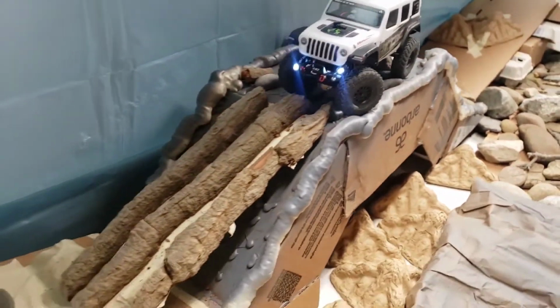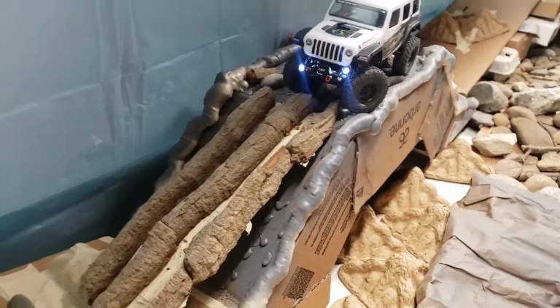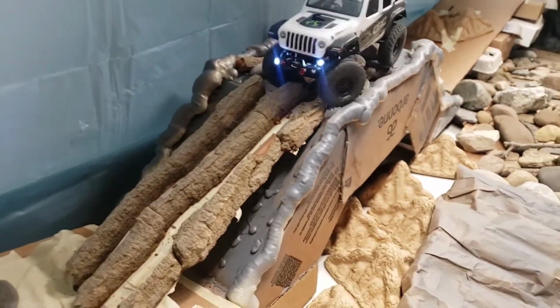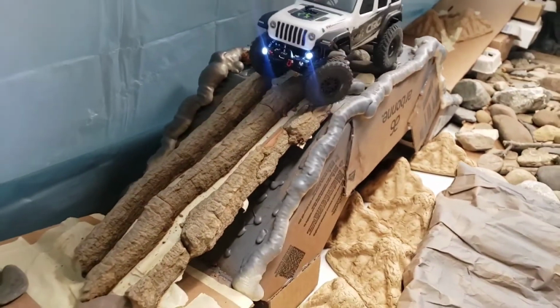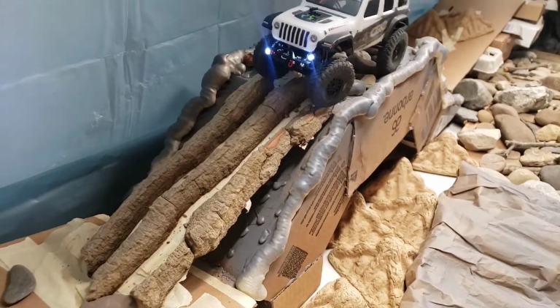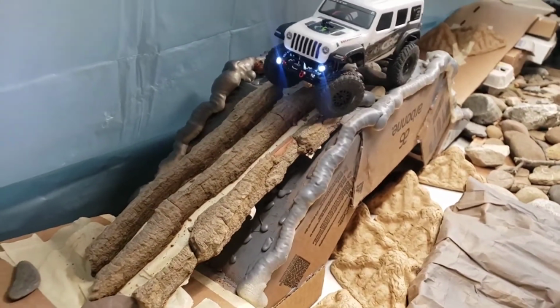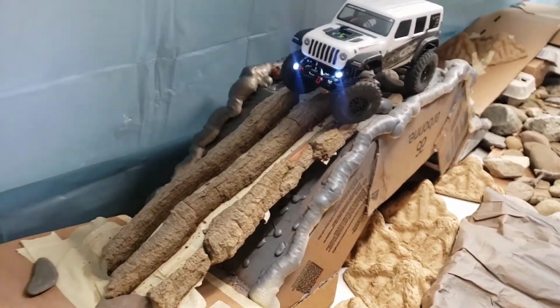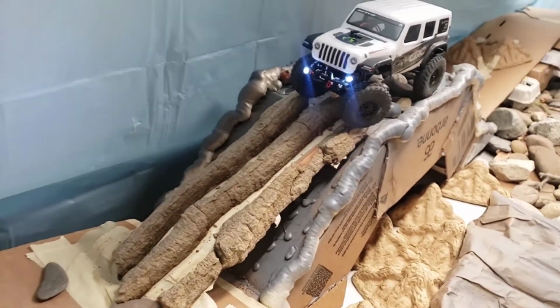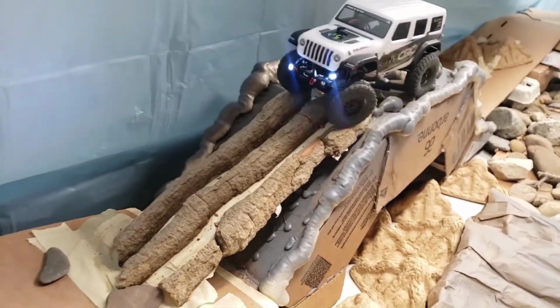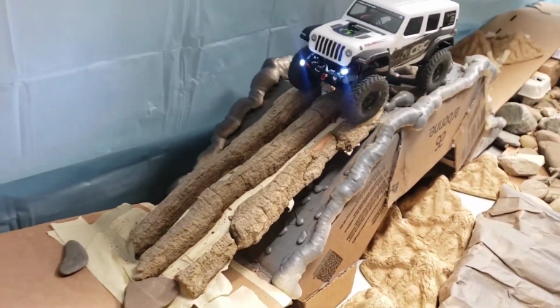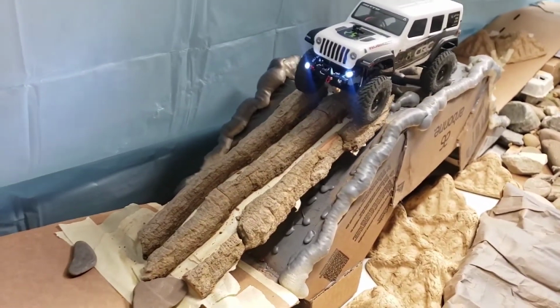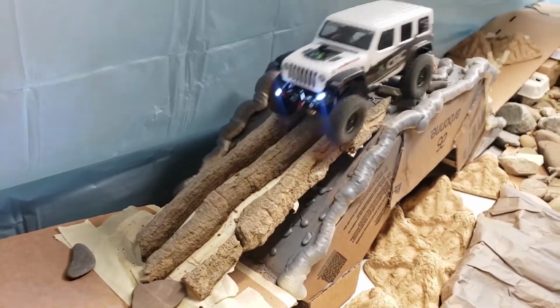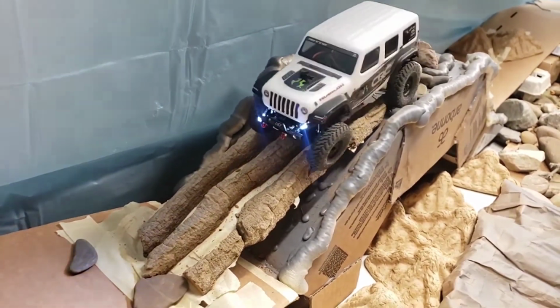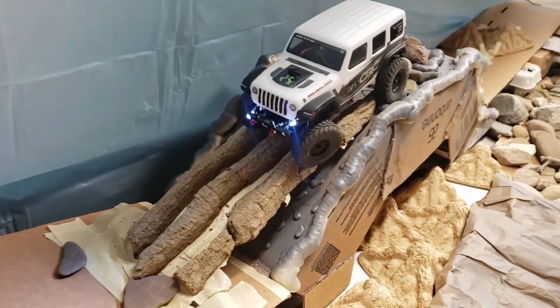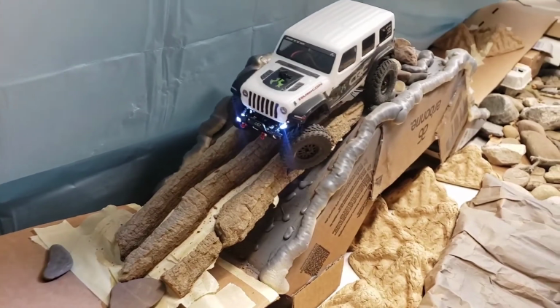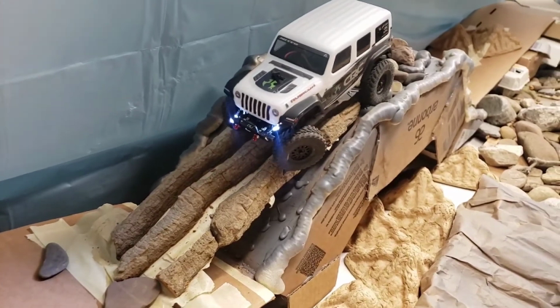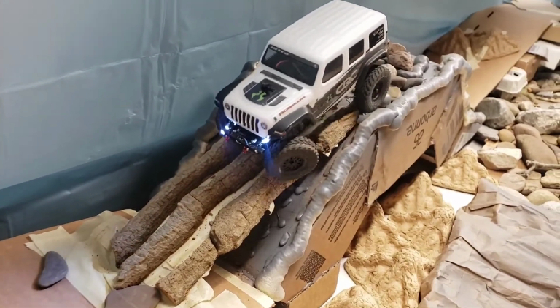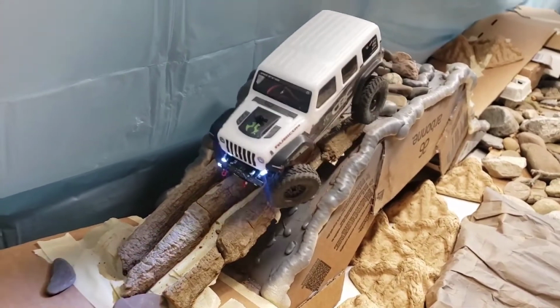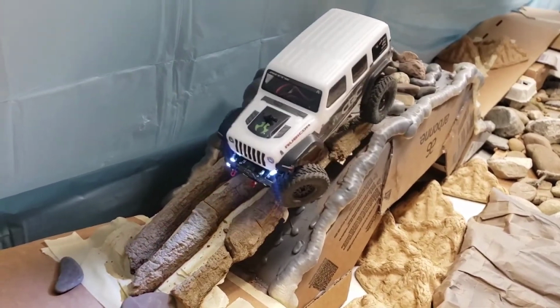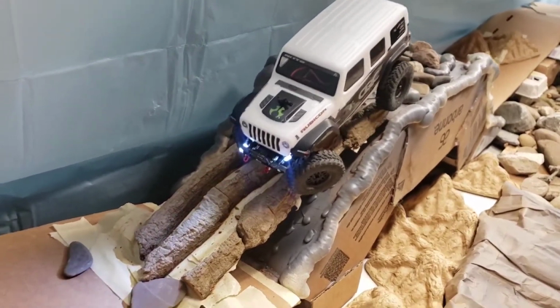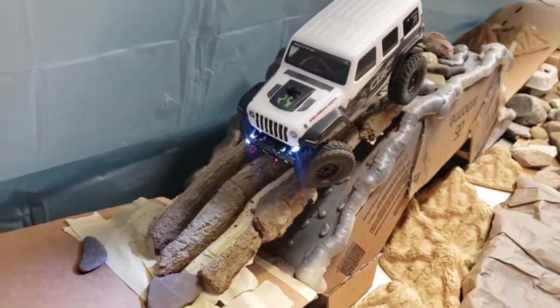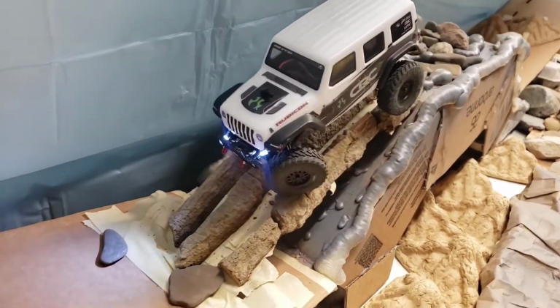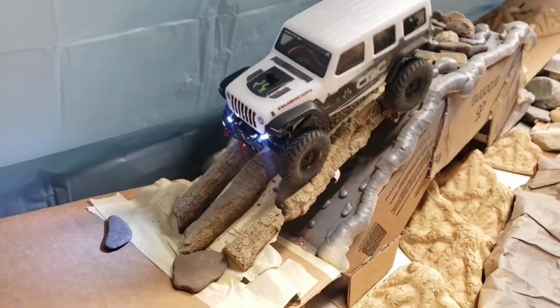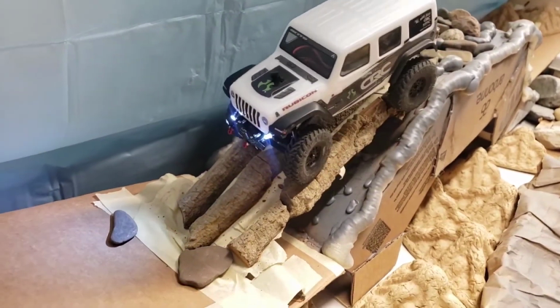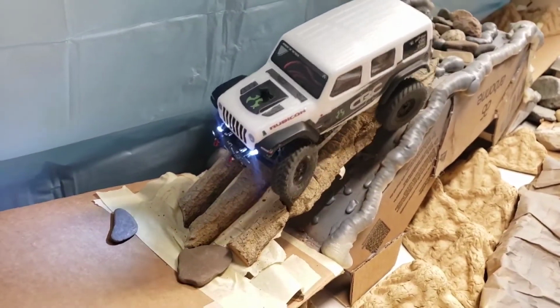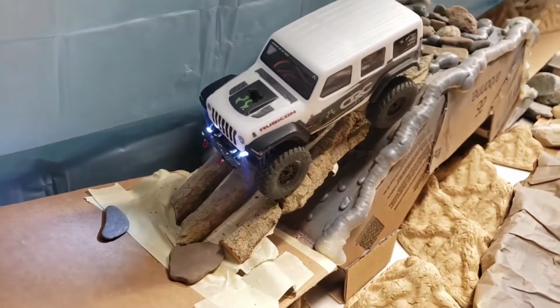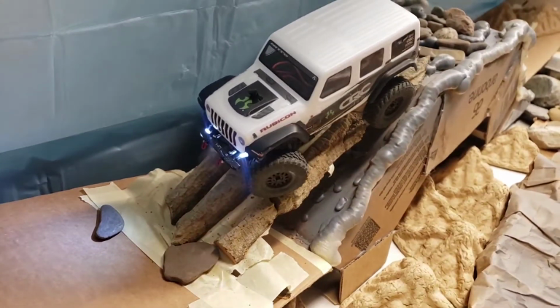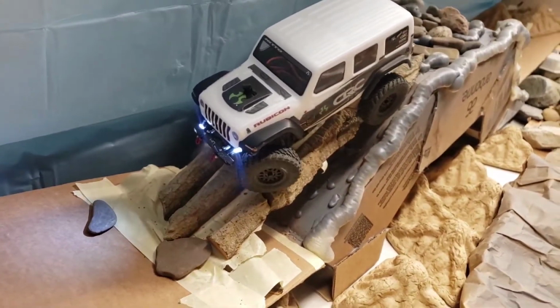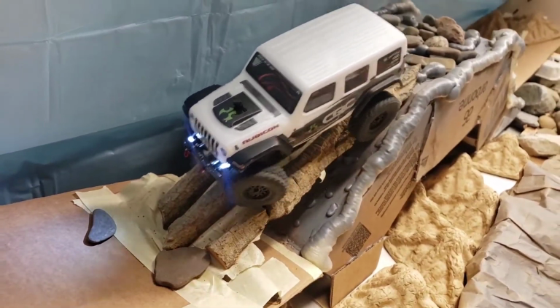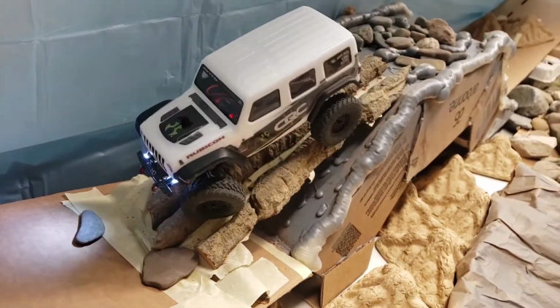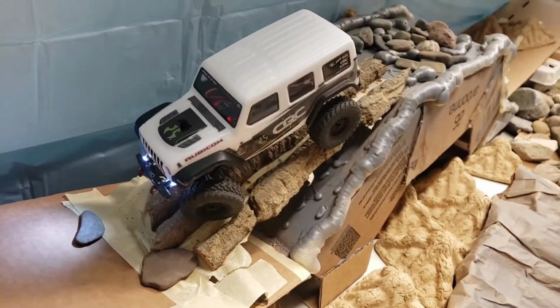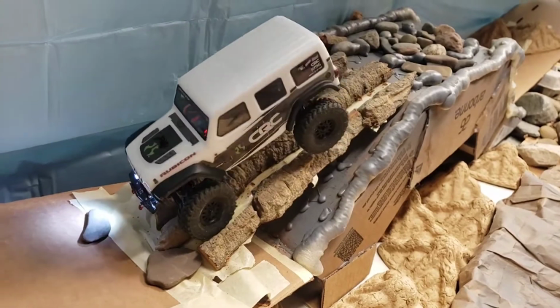The other bark bridge — it's super narrow. It just barely fits the truck. It's got to be ginger or it will roll.